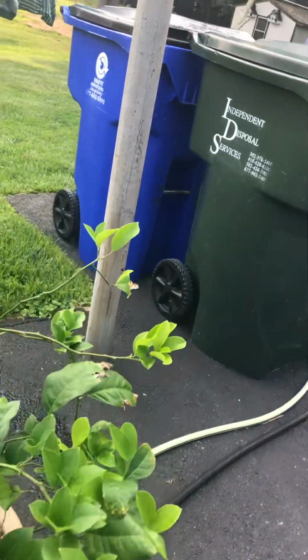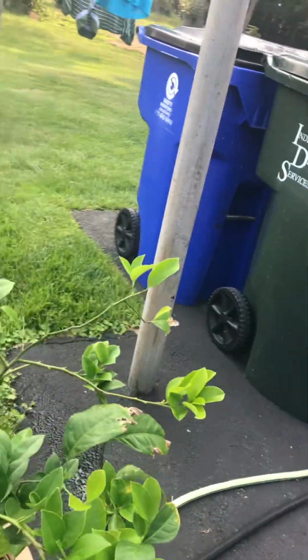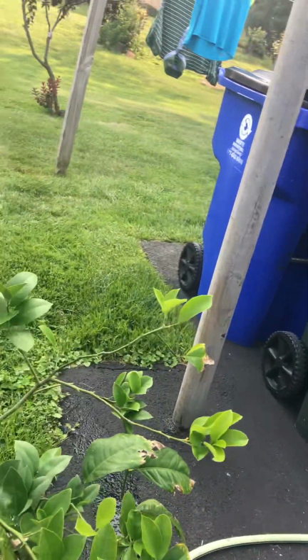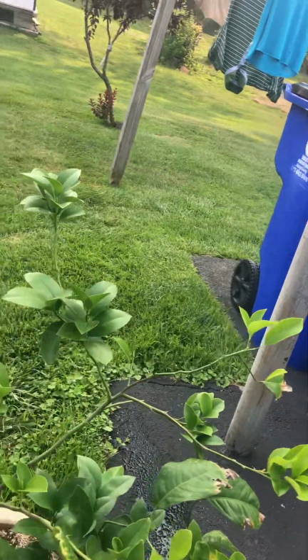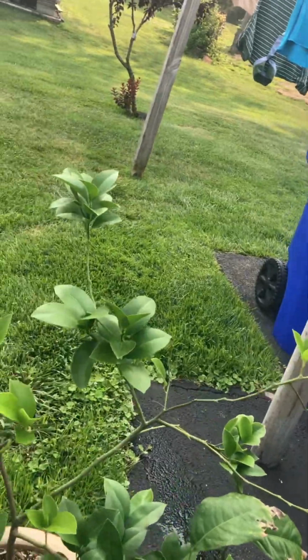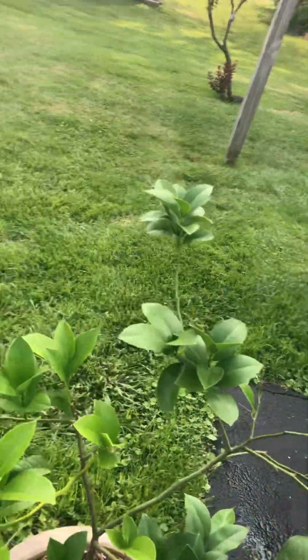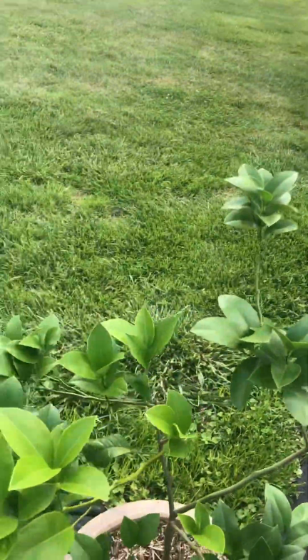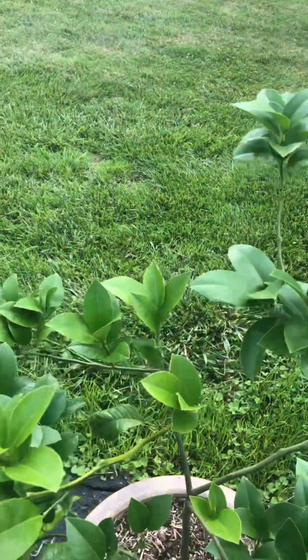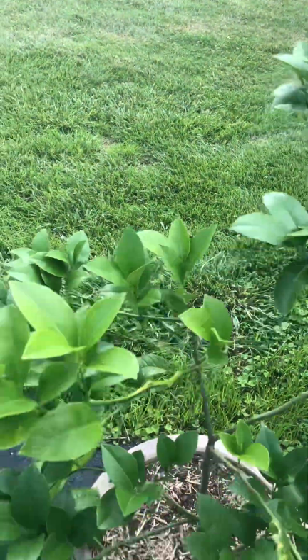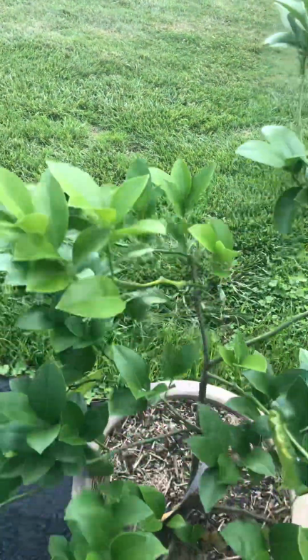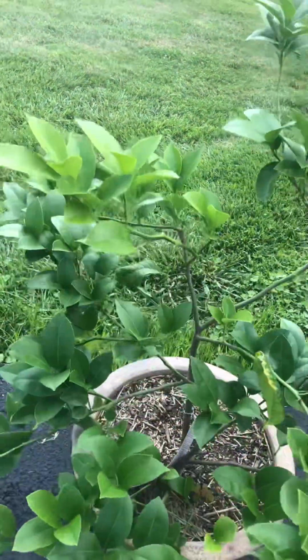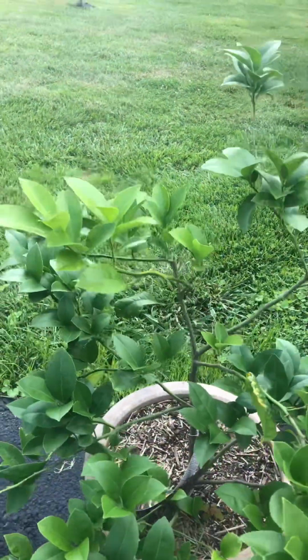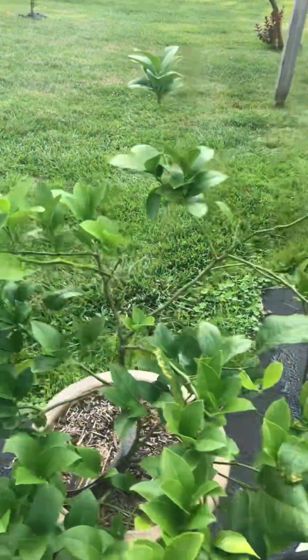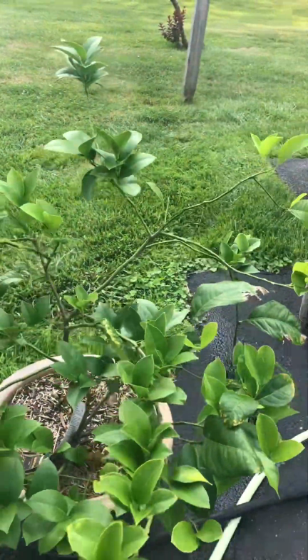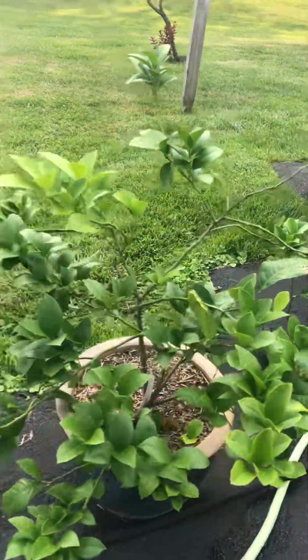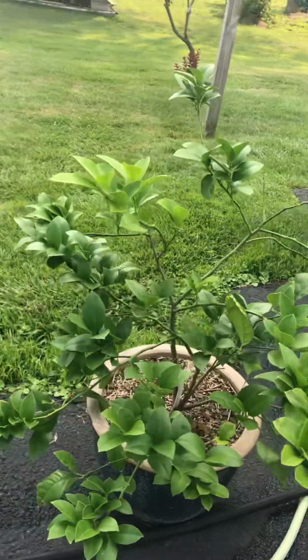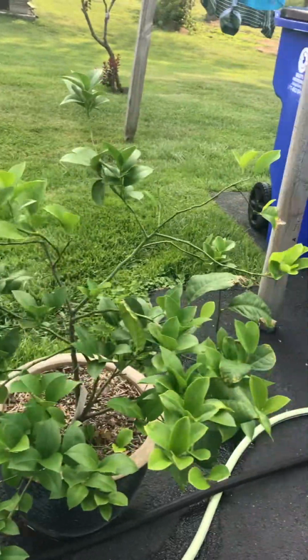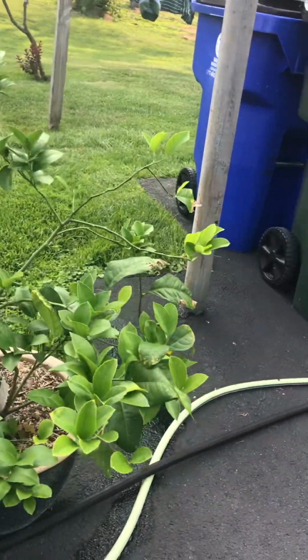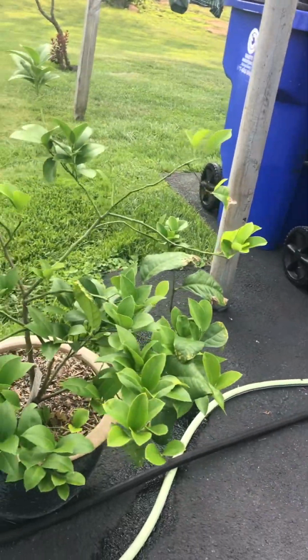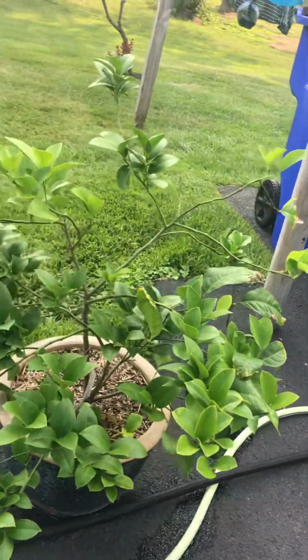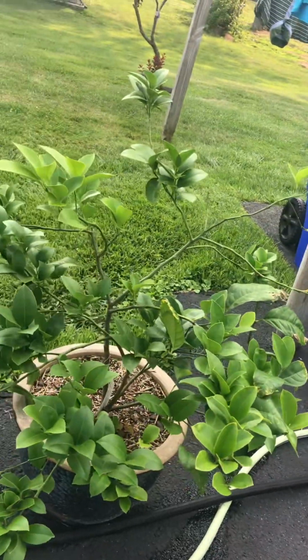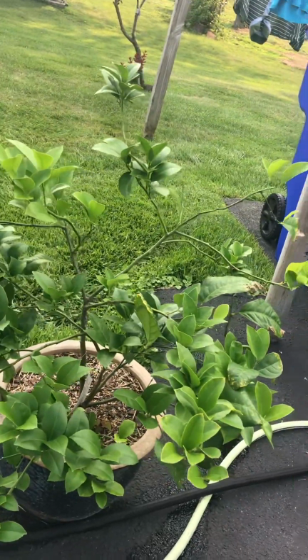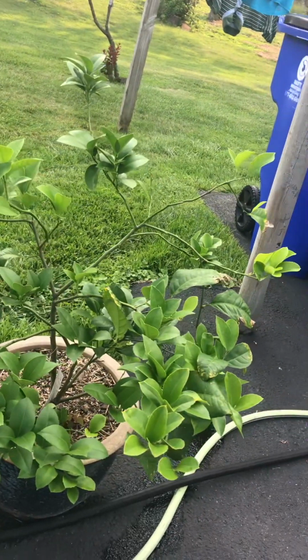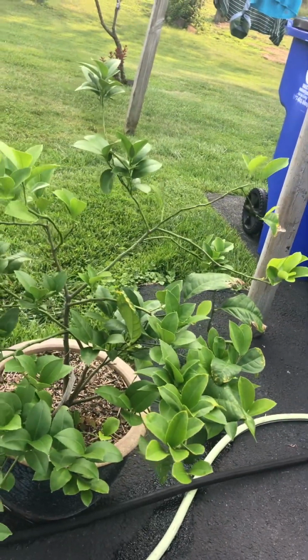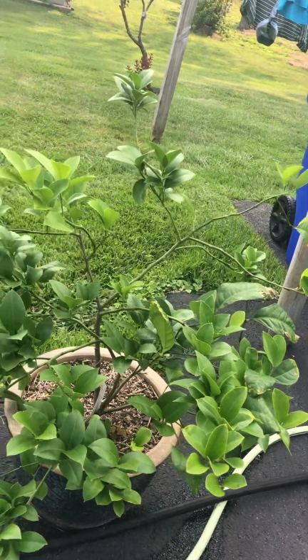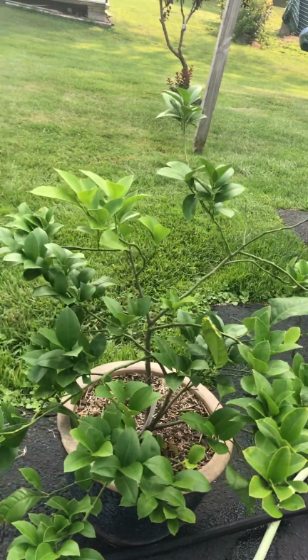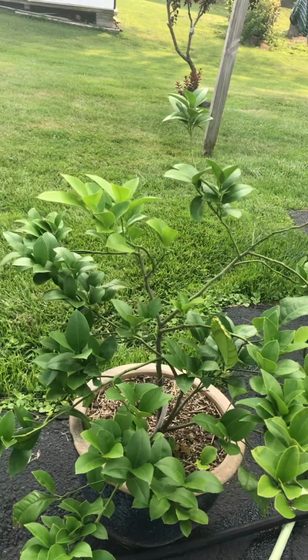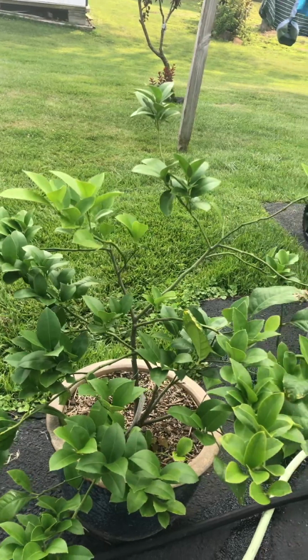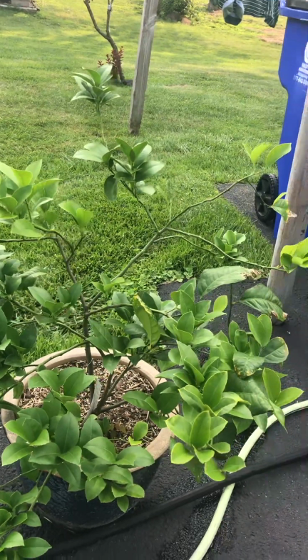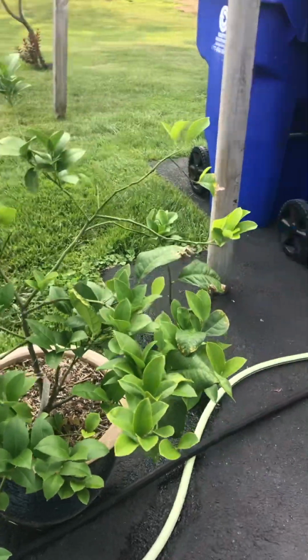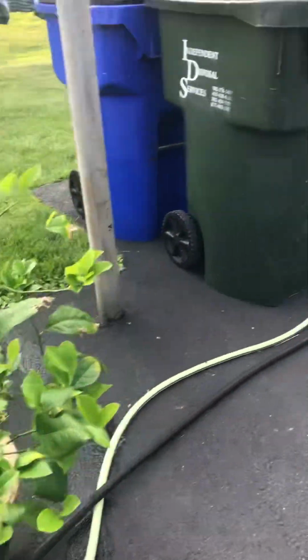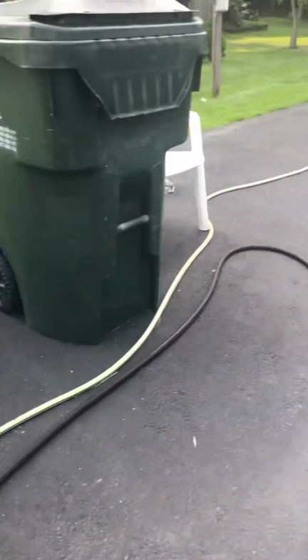The Roma tomatoes are for making tomato sauces and all that good stuff. The lemon tree — look at the difference in that lemon tree. It struggled this winter and struggled early this spring, but it's looking really good now and I've kept up with fertilizing, so we're good.